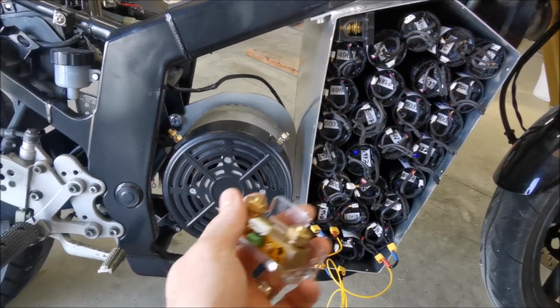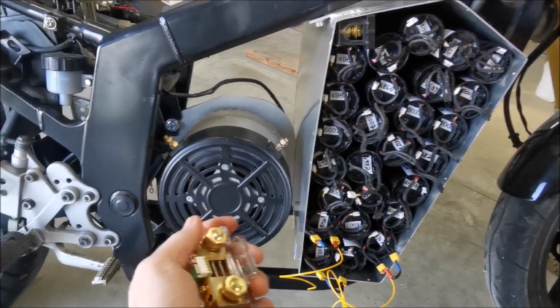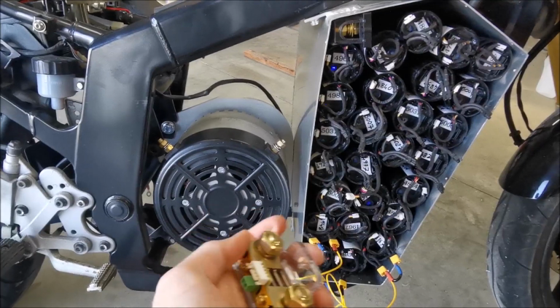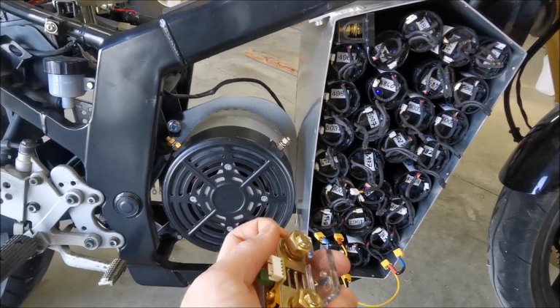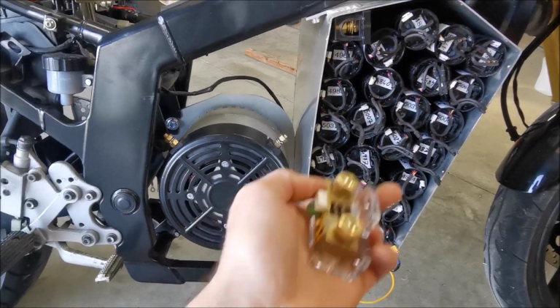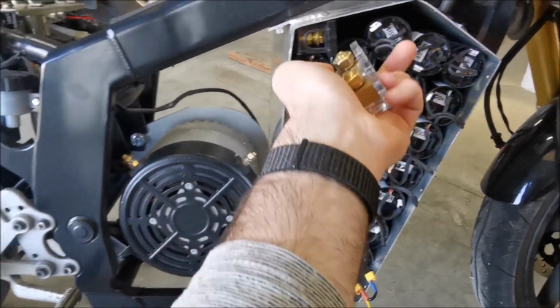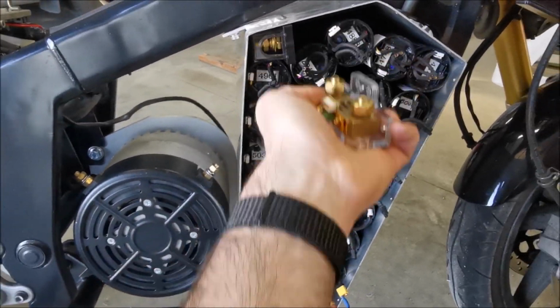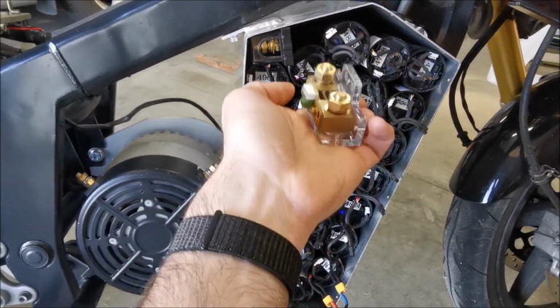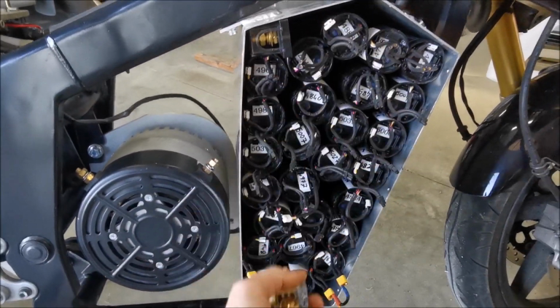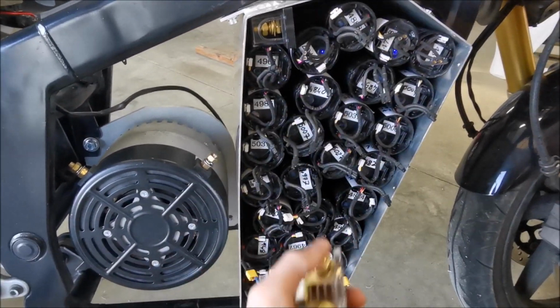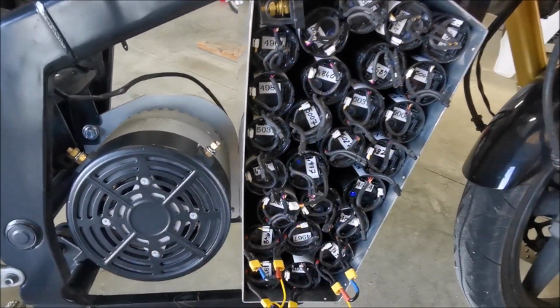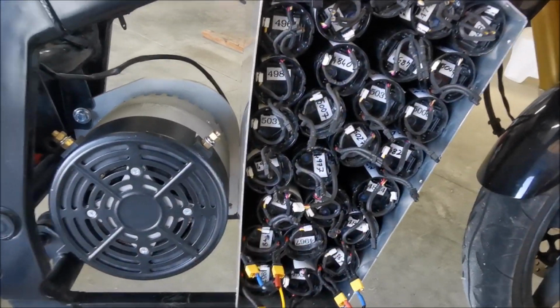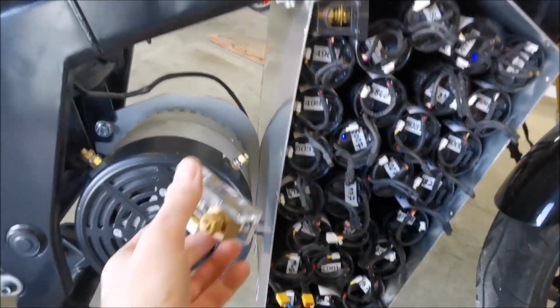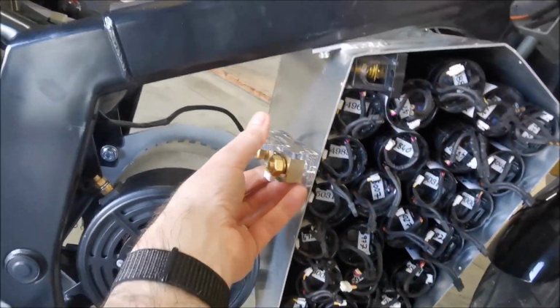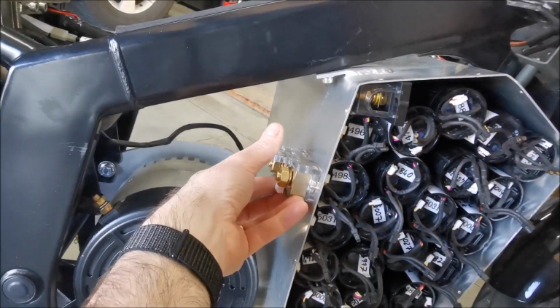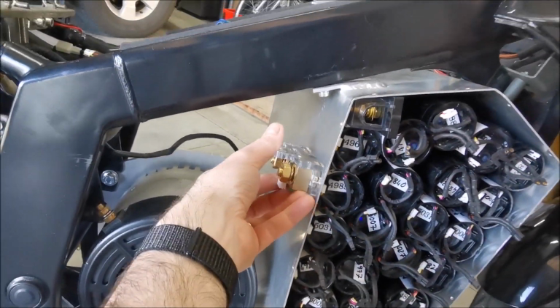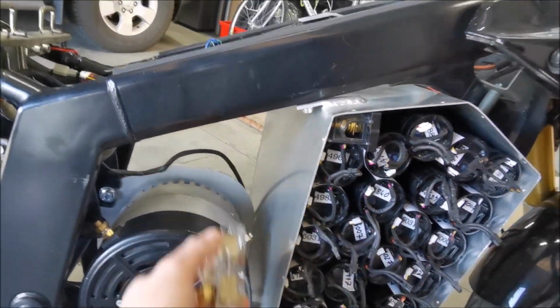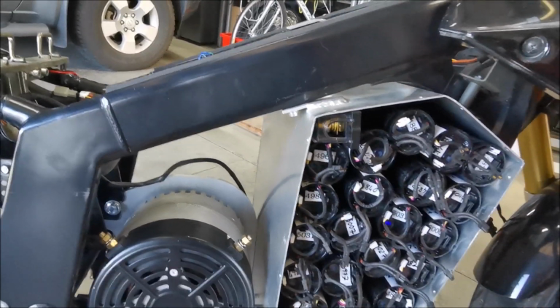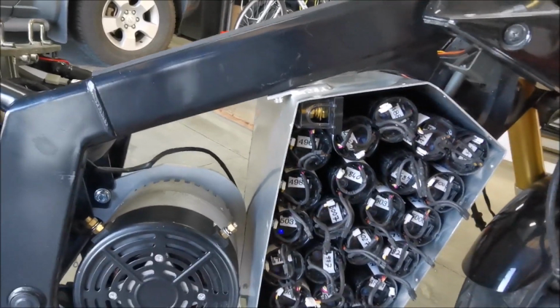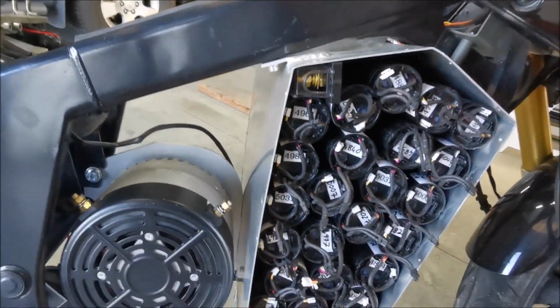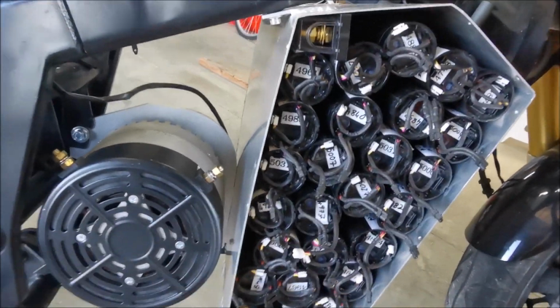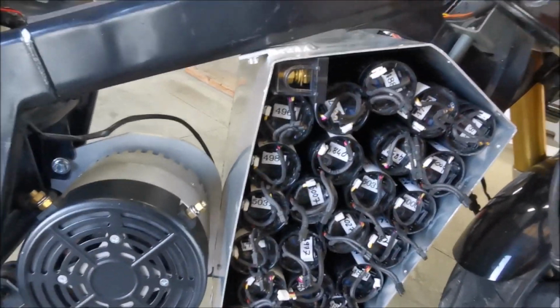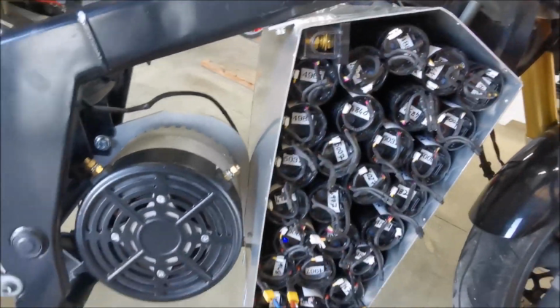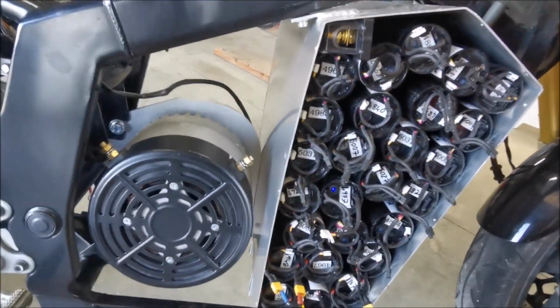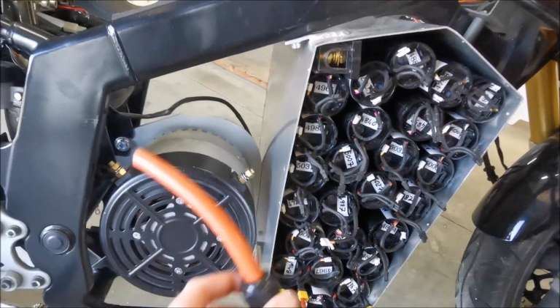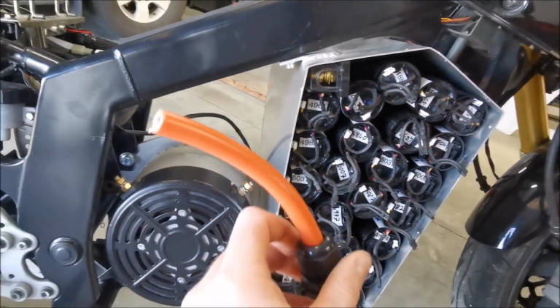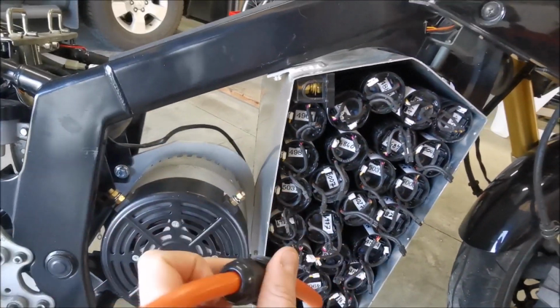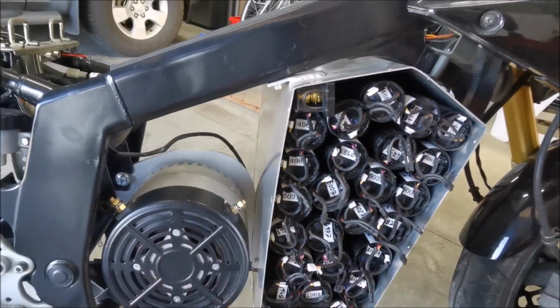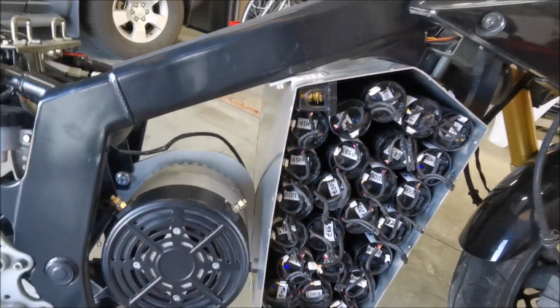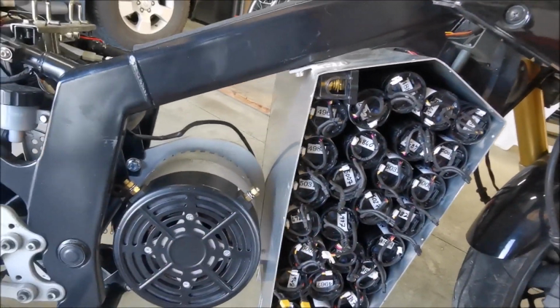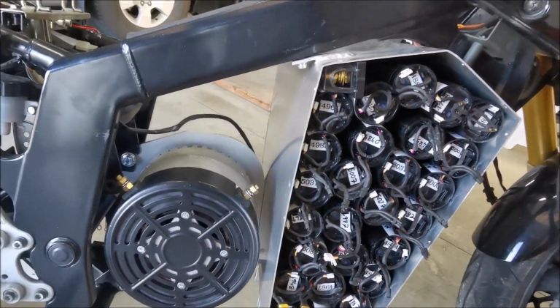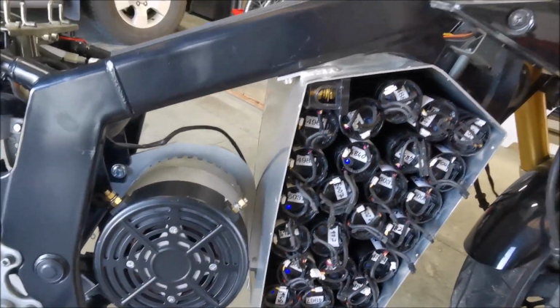There's no way to fit it in here very well, there's no way to fit it on the back very well, and all the cable would have to kink too tight to make that work.